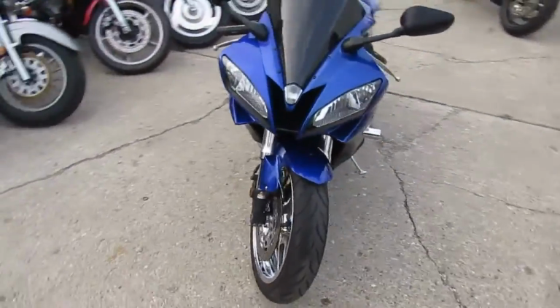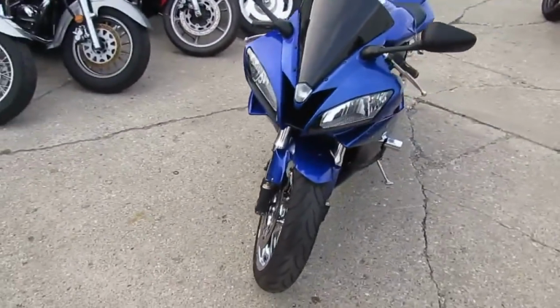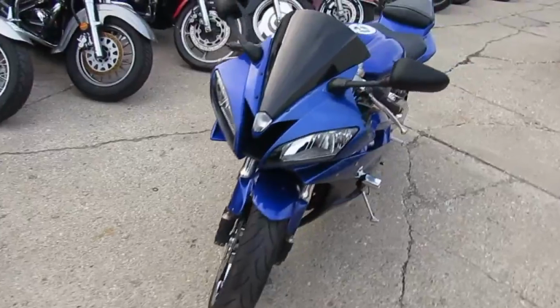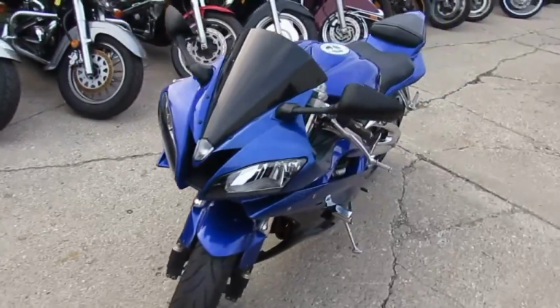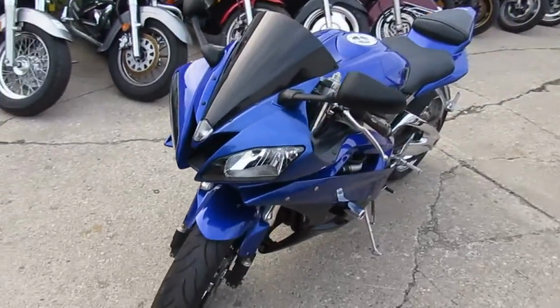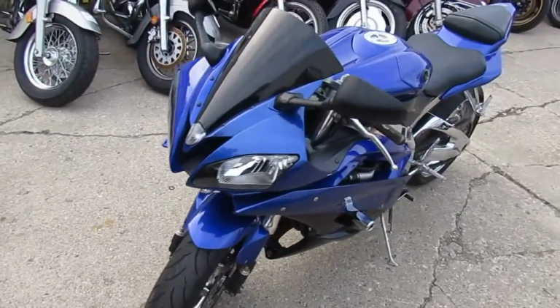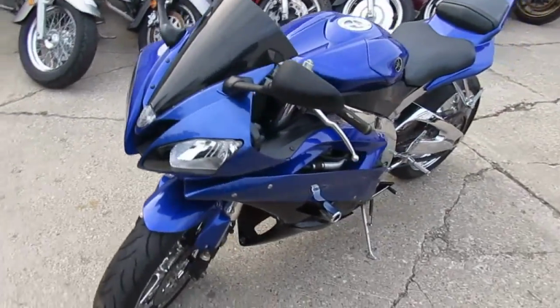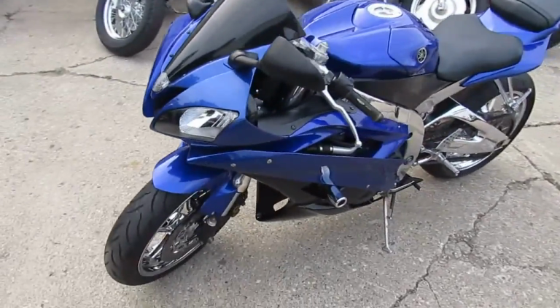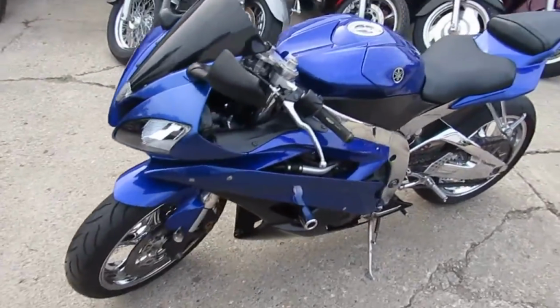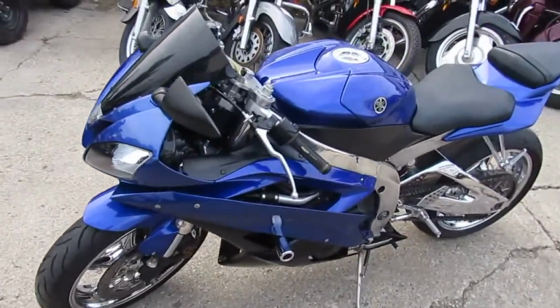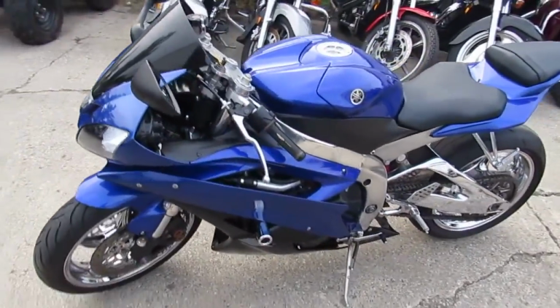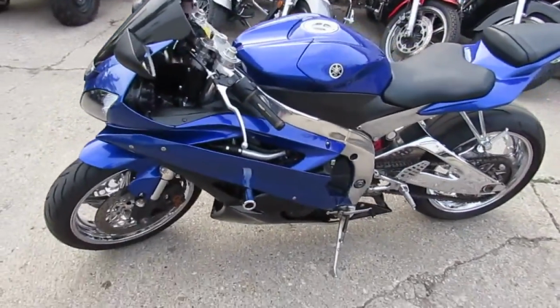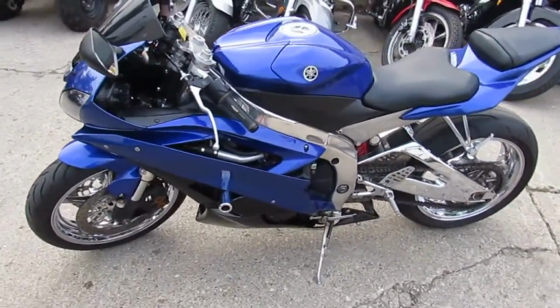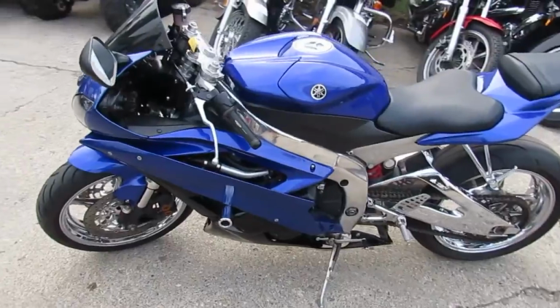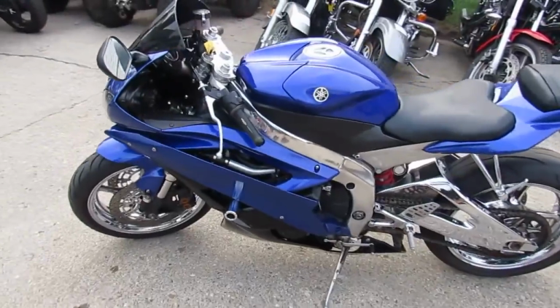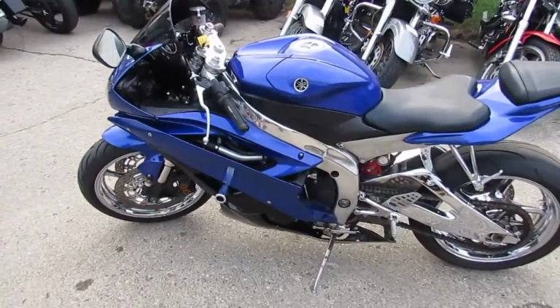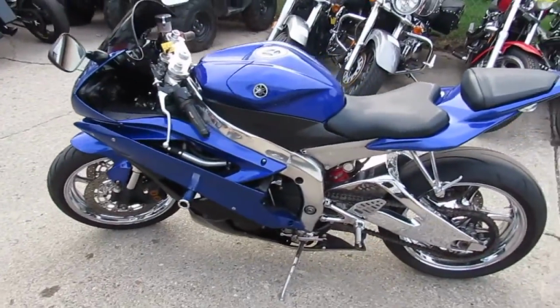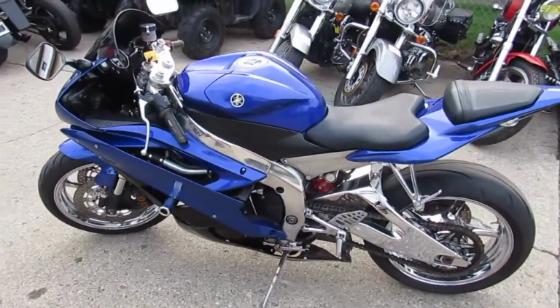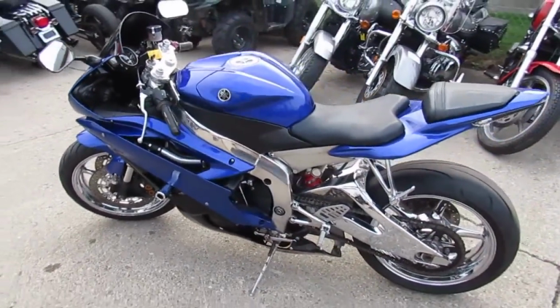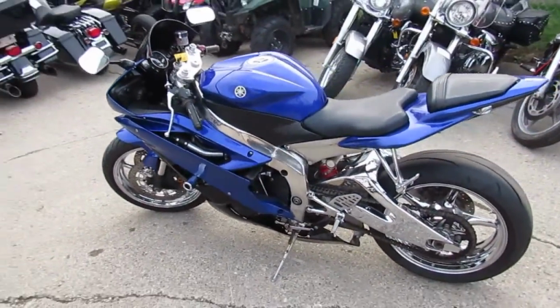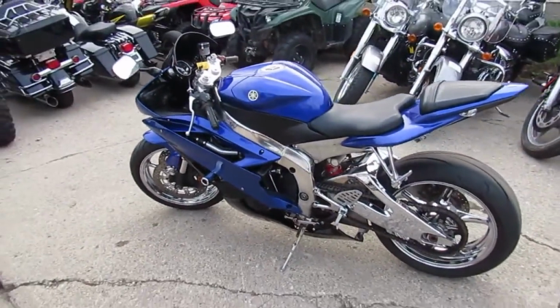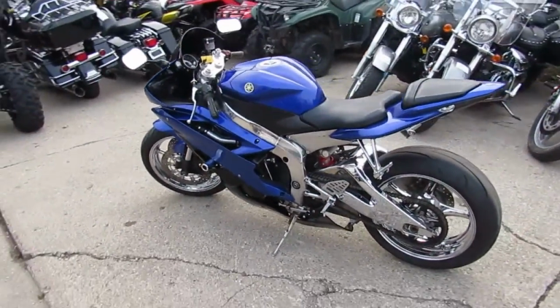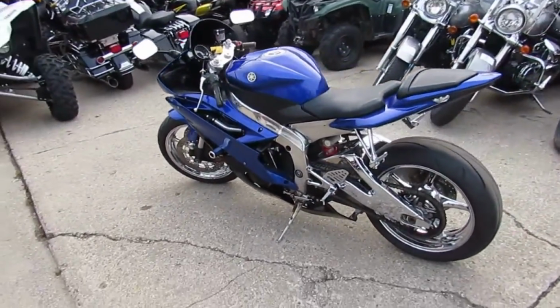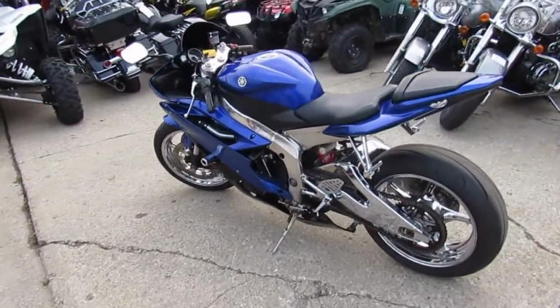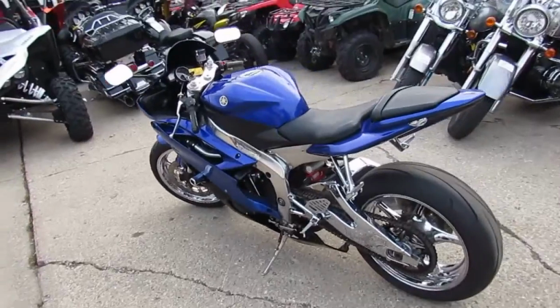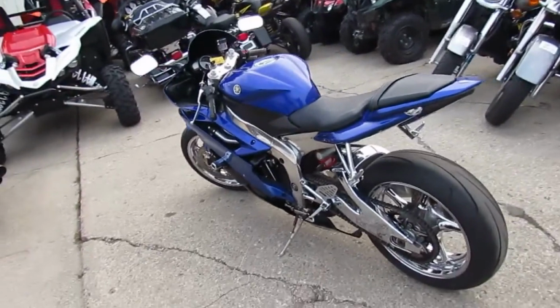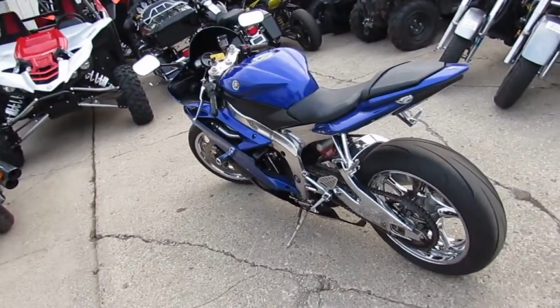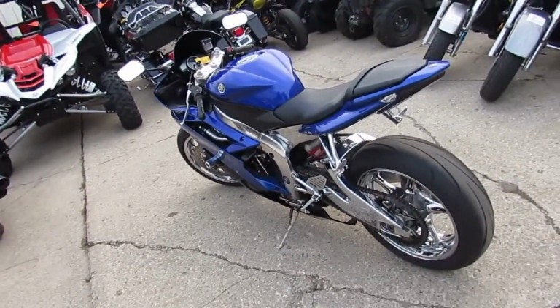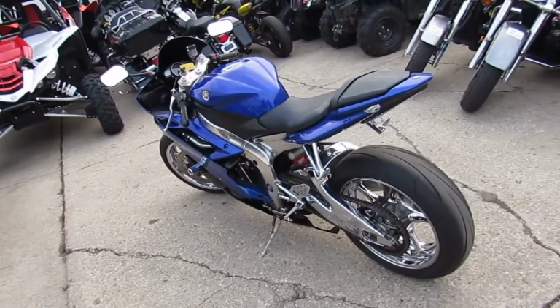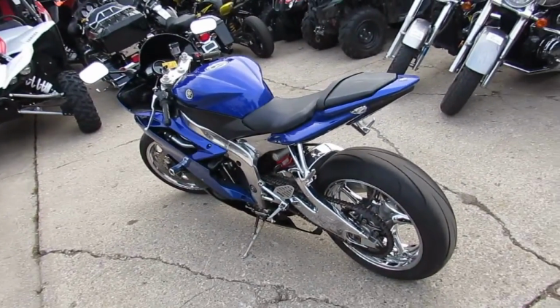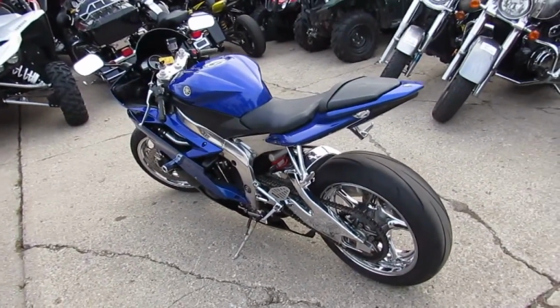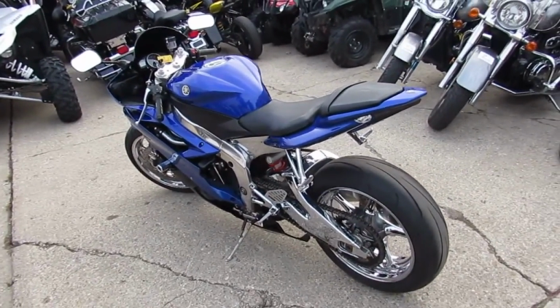This thing's gonna turn heads anywhere you go. Runs as good as it looks. There's over $15,000 invested and we got it at $6,500 — it's not going to be here long. Visit our website at approvalpowersports.com. We got guaranteed financing and over 450 used bikes.